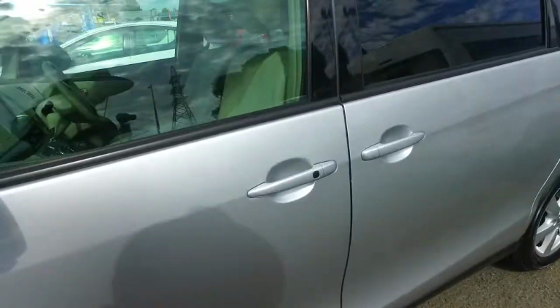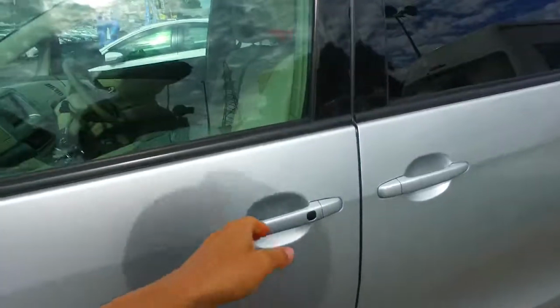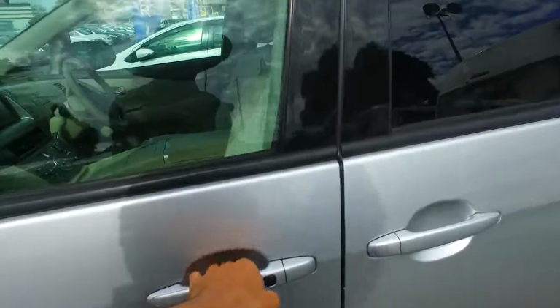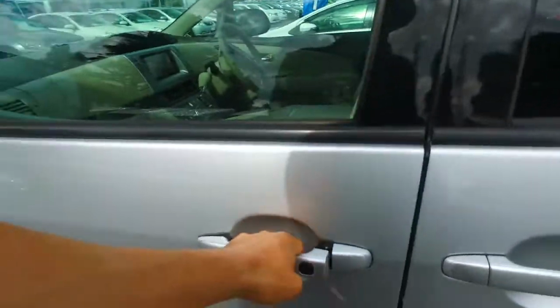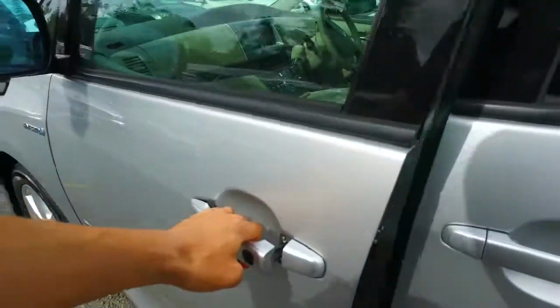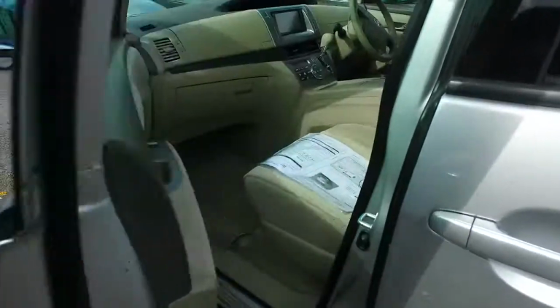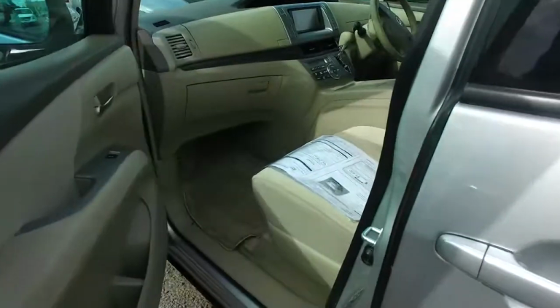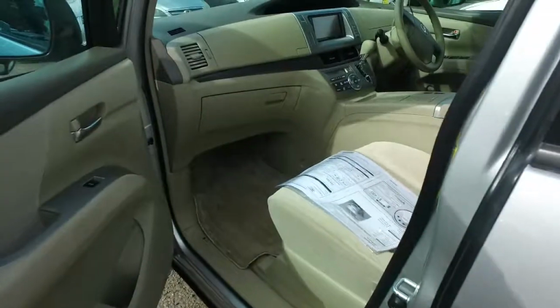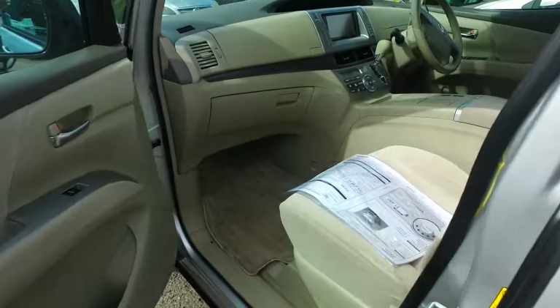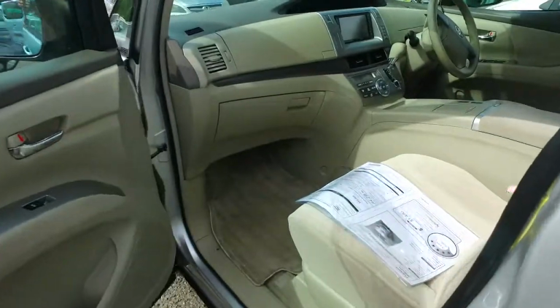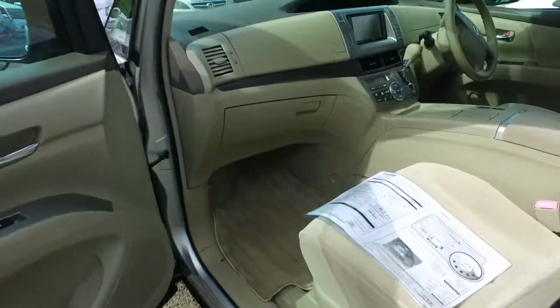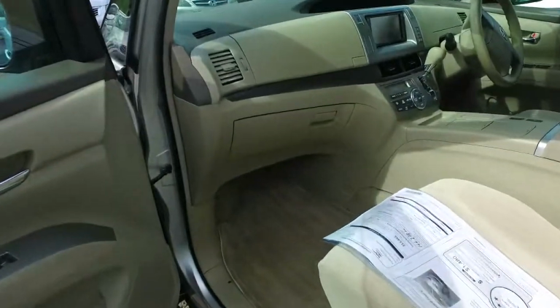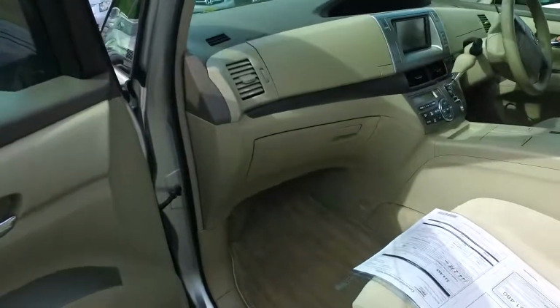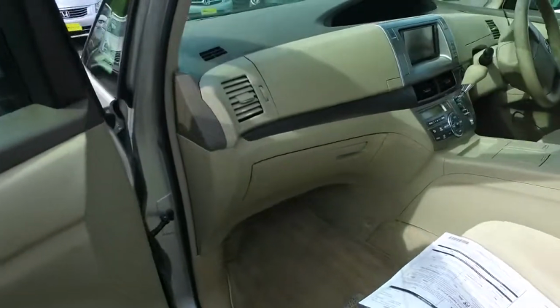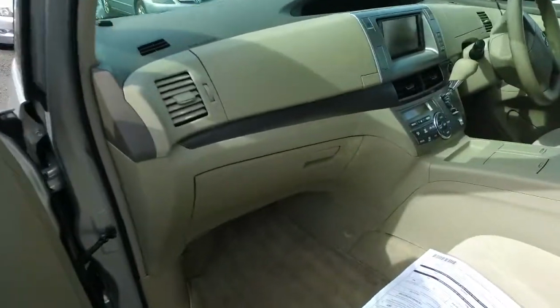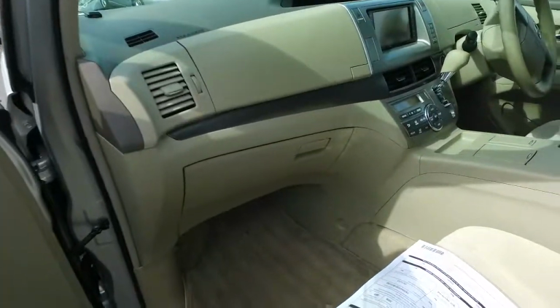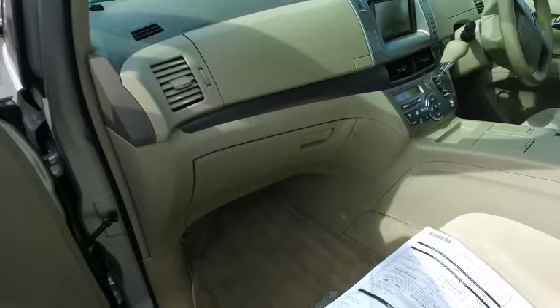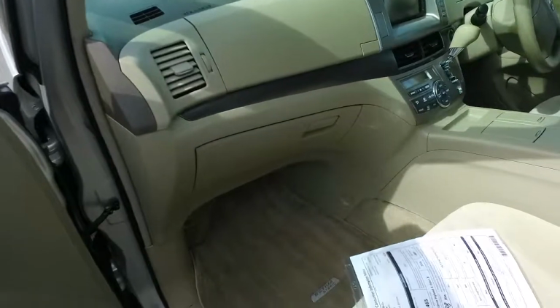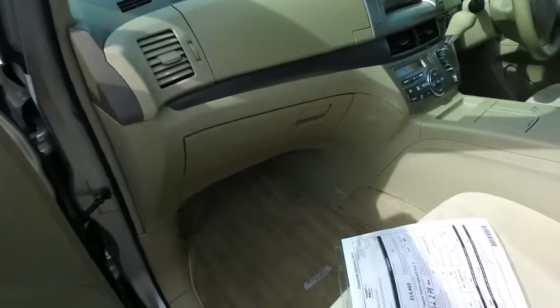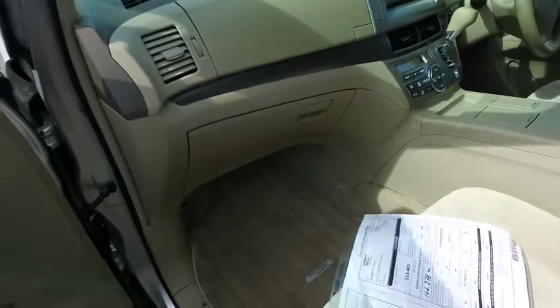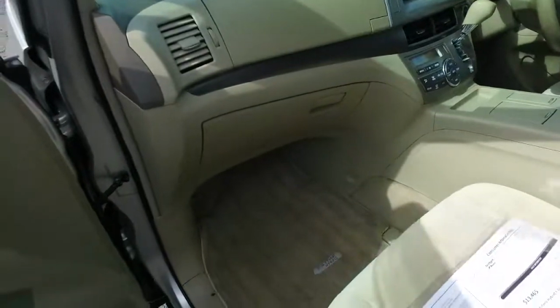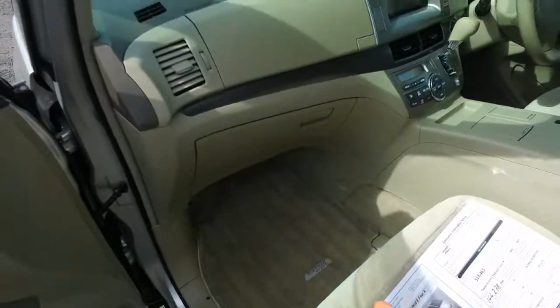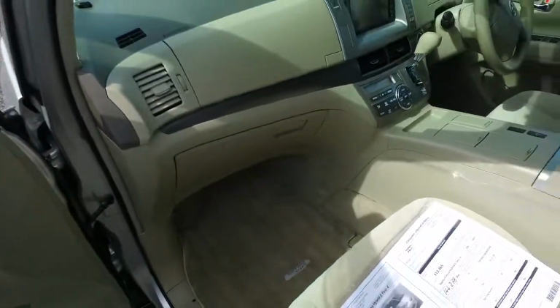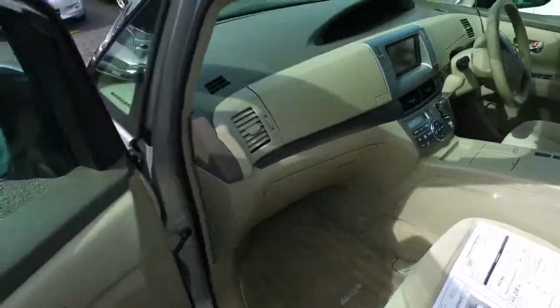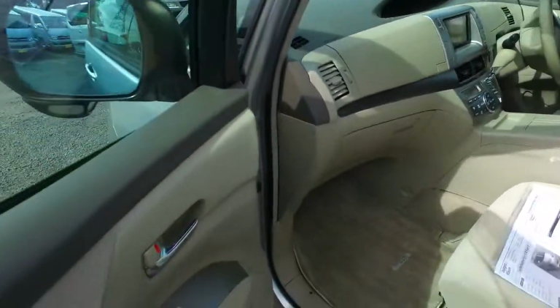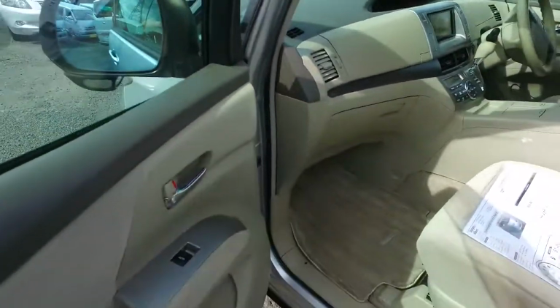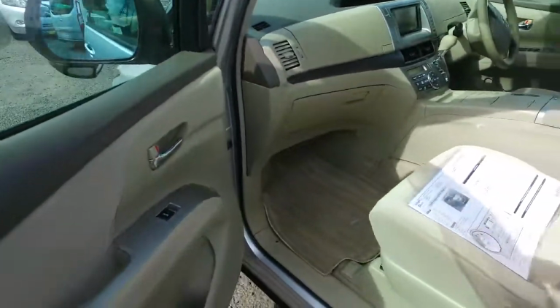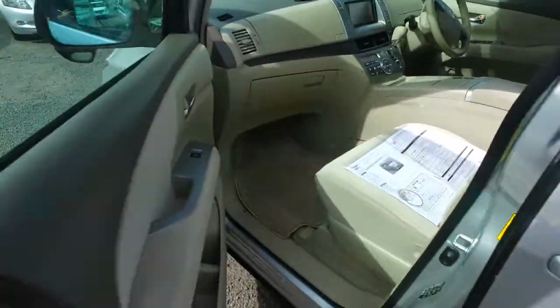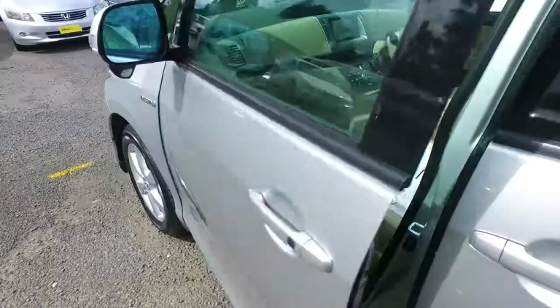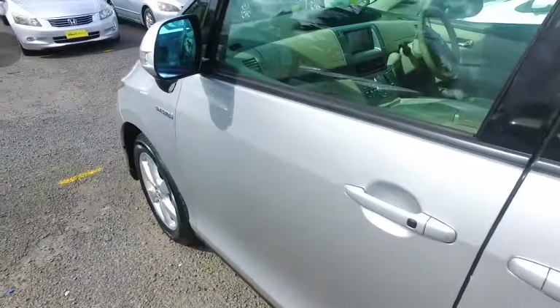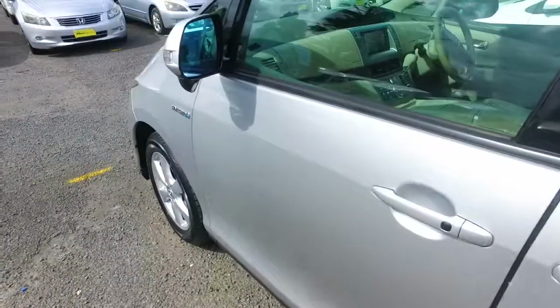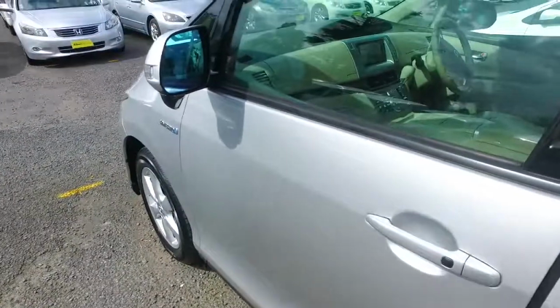It still has keyless entry, push-button start, and the same fuel economy. It is a 2008 and is also a four-wheel drive as well. I'll go into the back for you there.